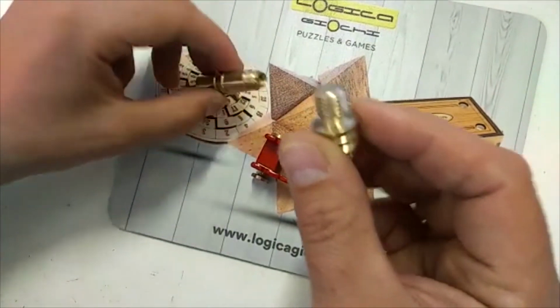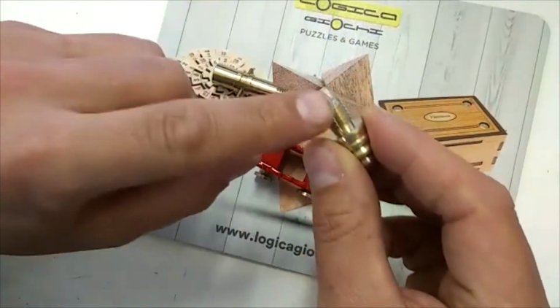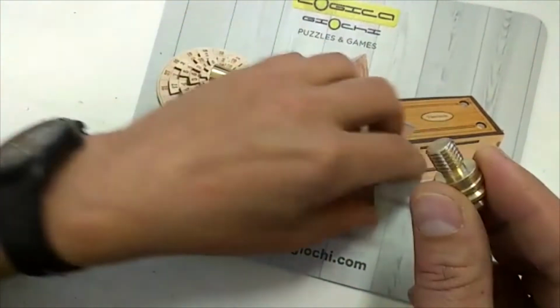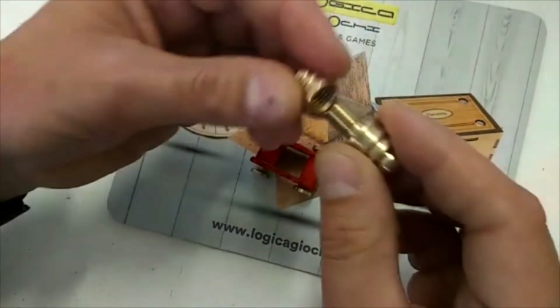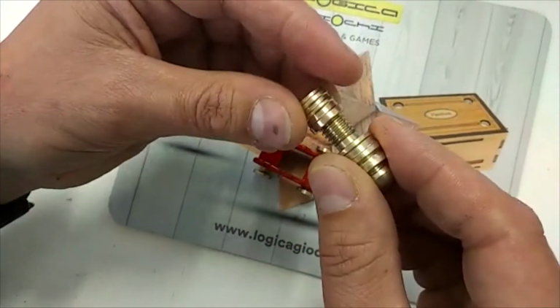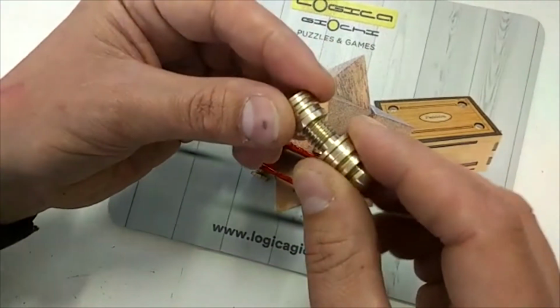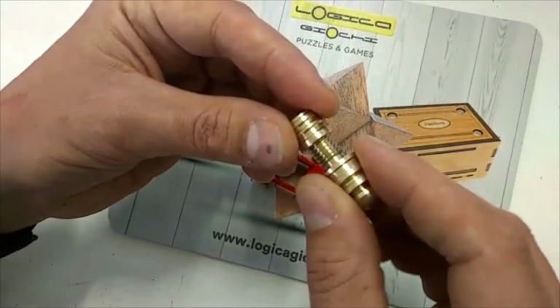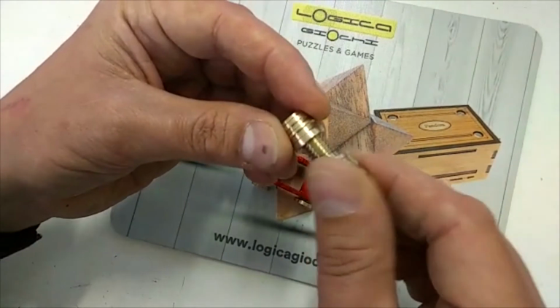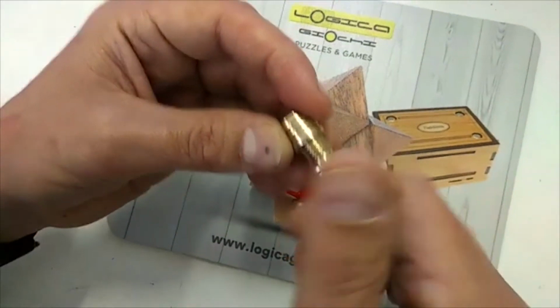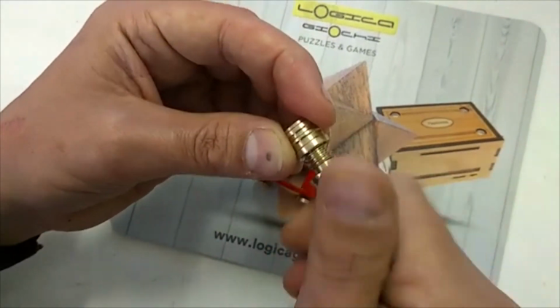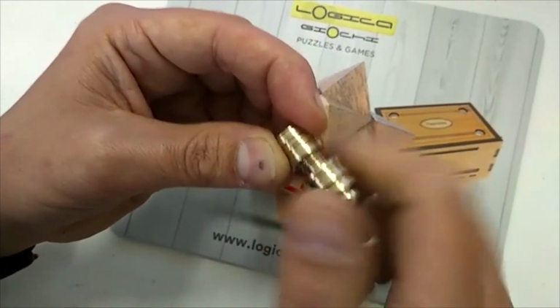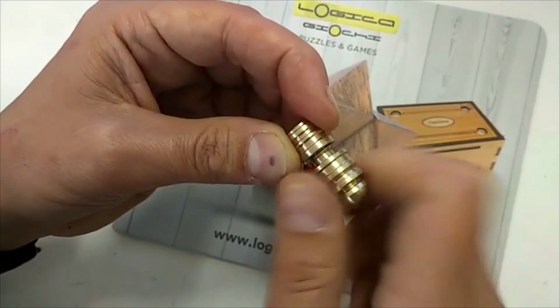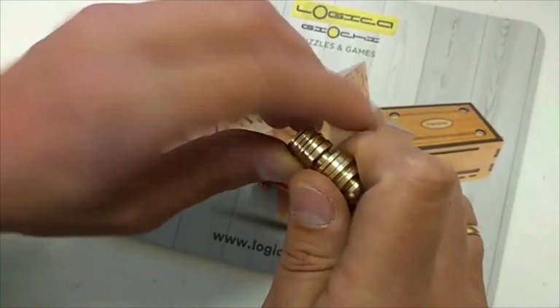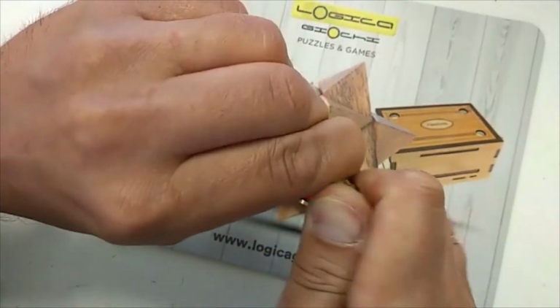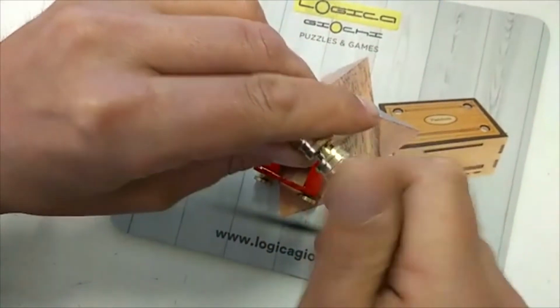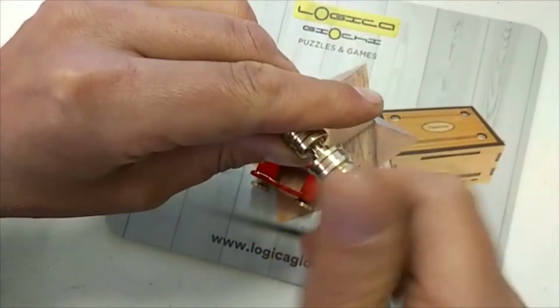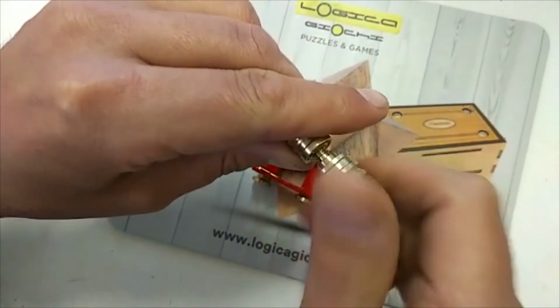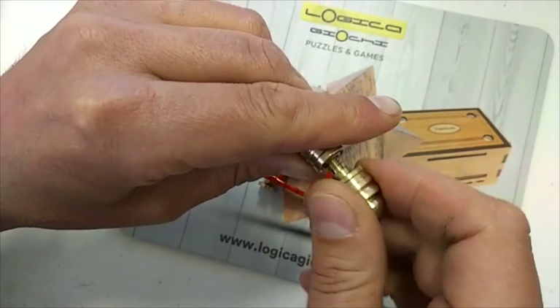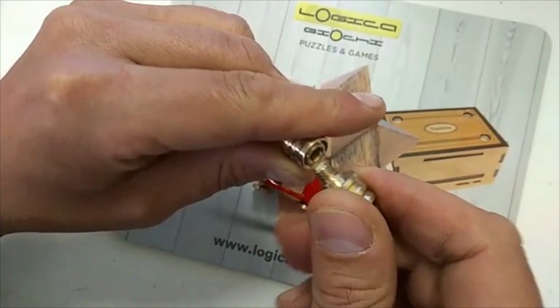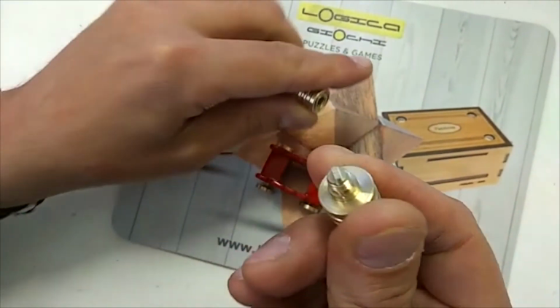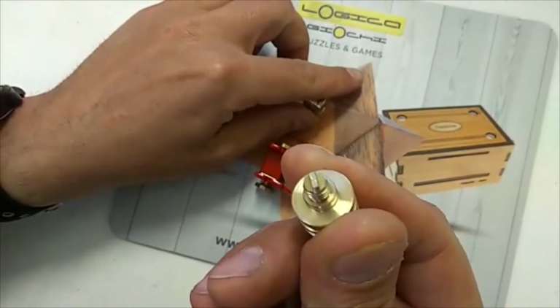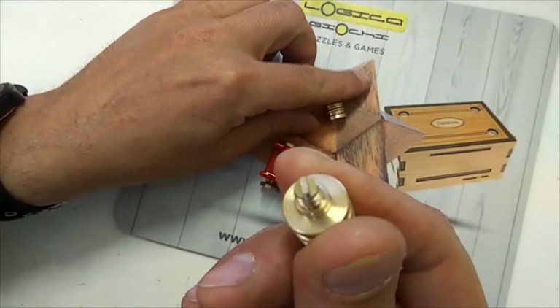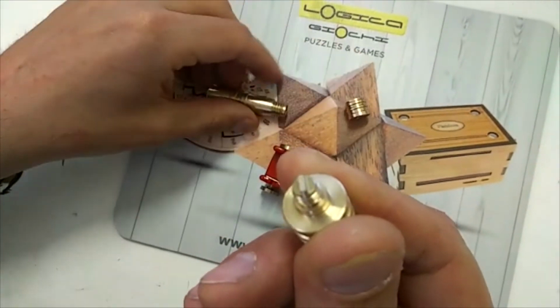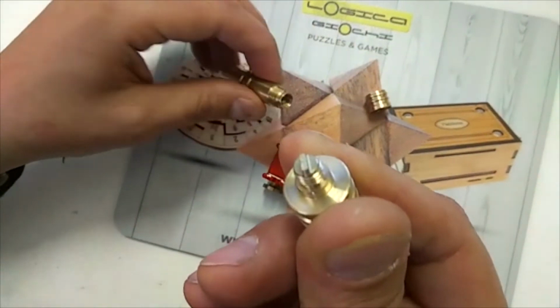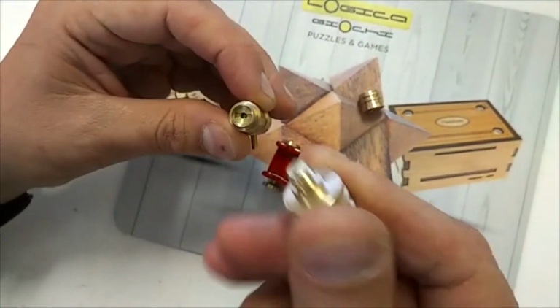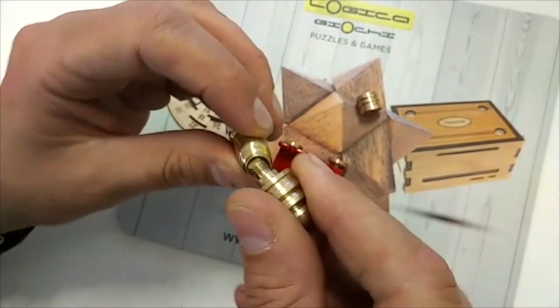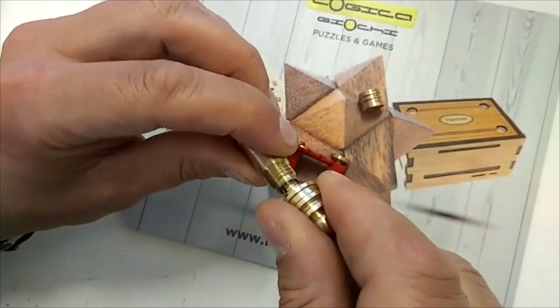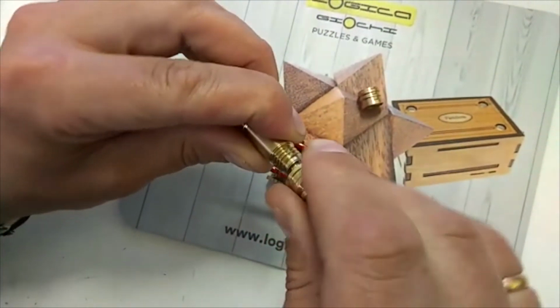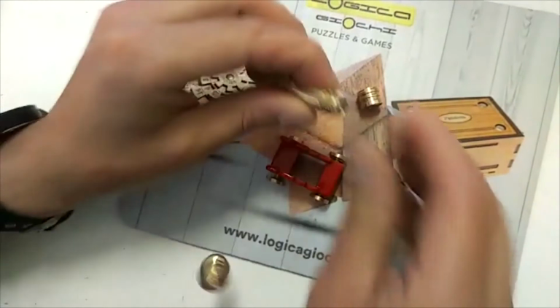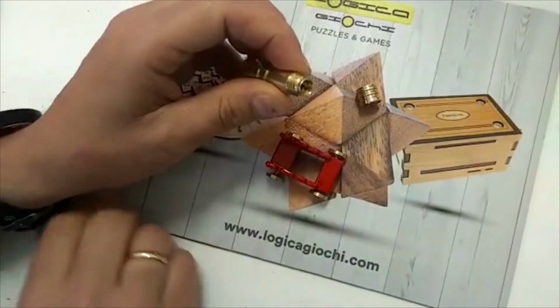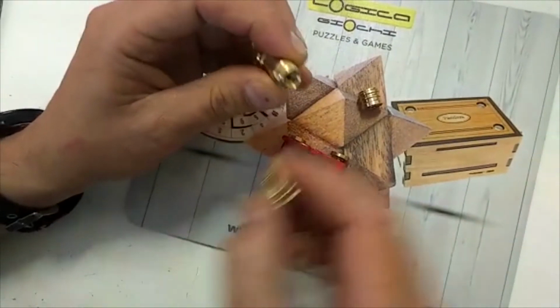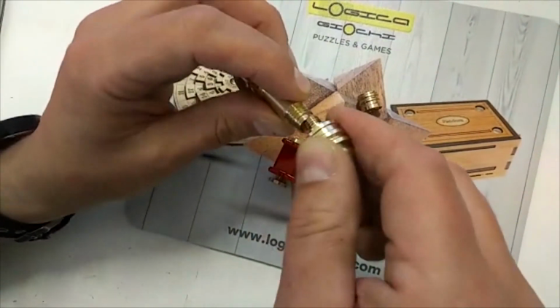Maybe I will have some piece that will open. Indeed, here inside I have a screwdriver. I rotate this way and now I will release the piece inside. Here is the screwdriver.